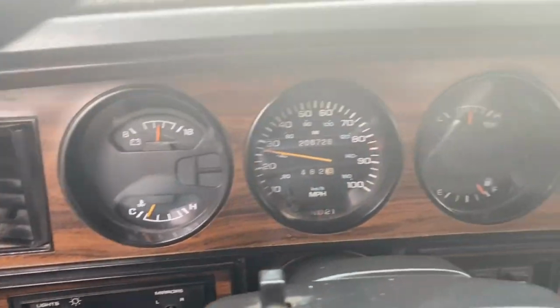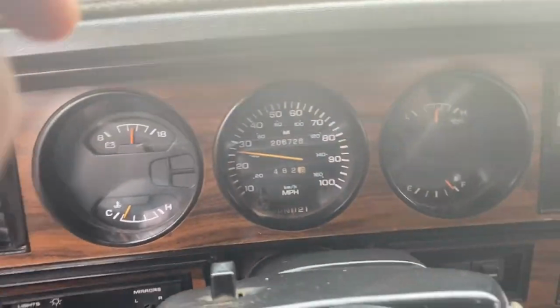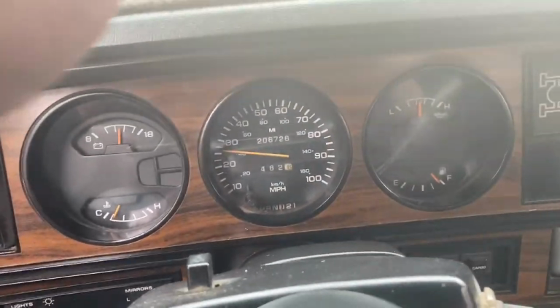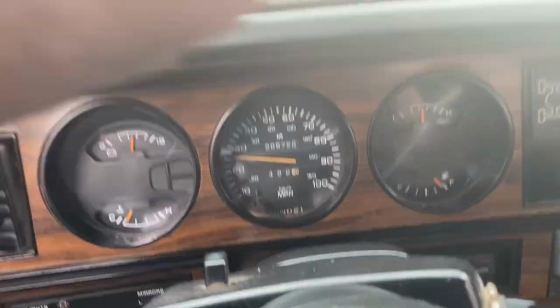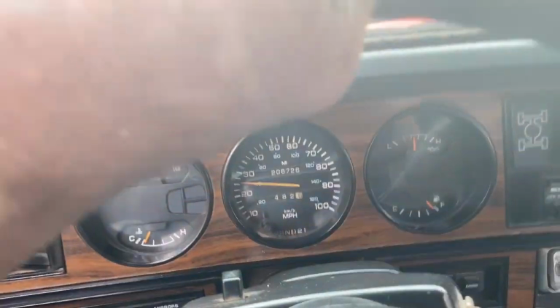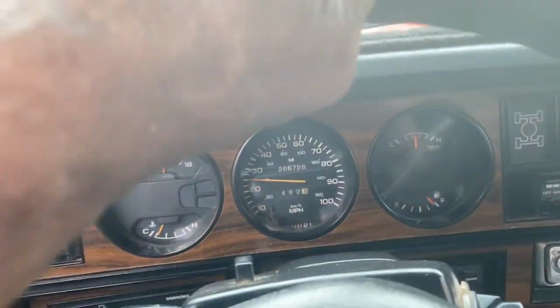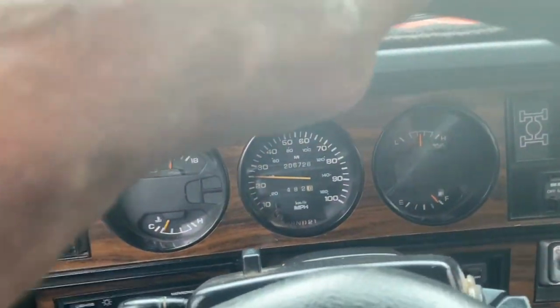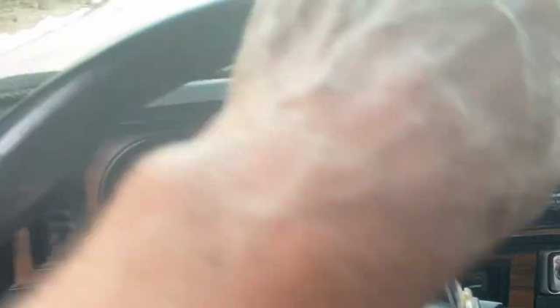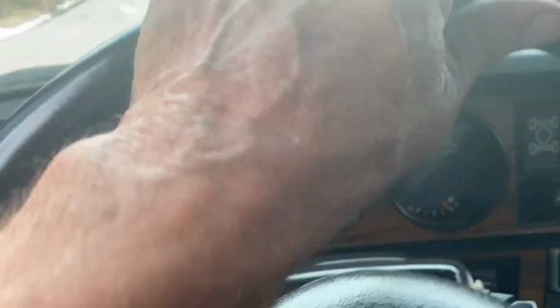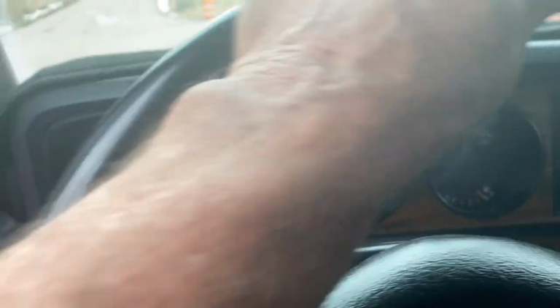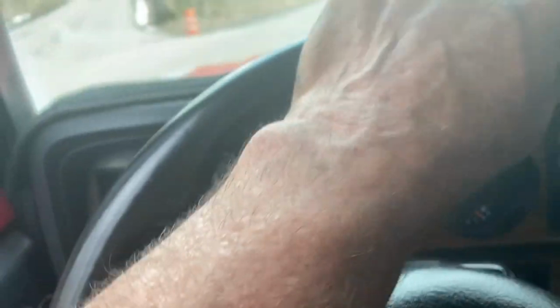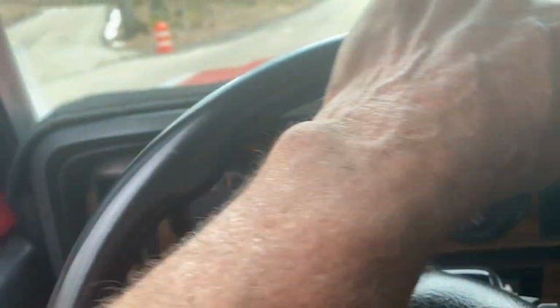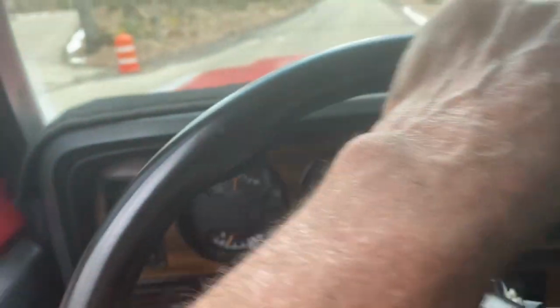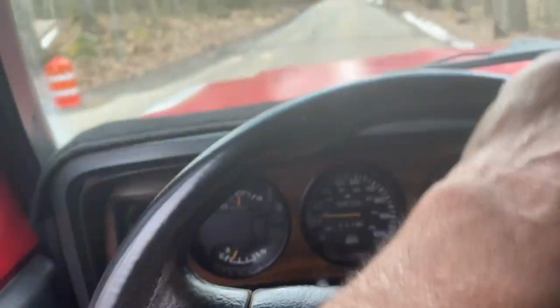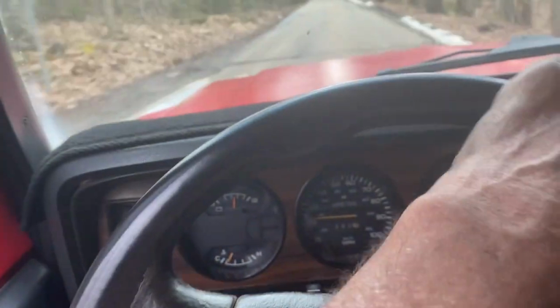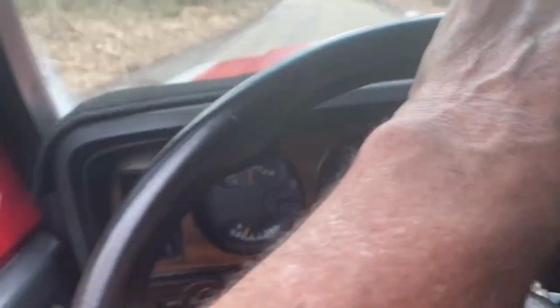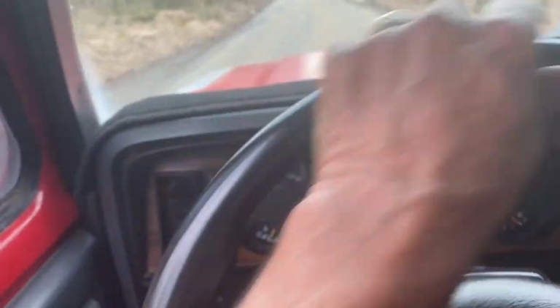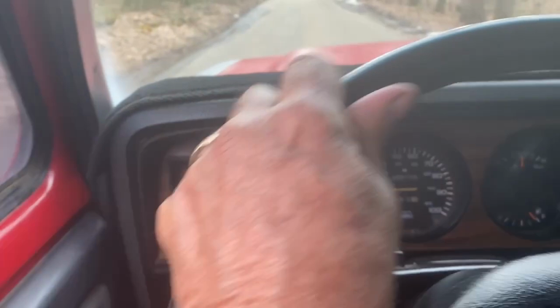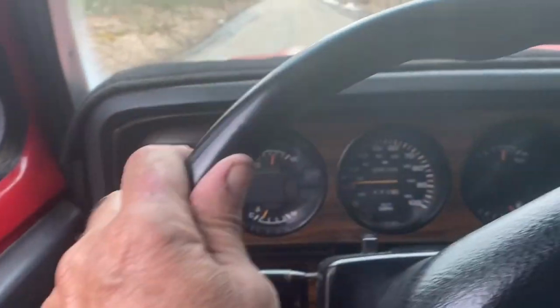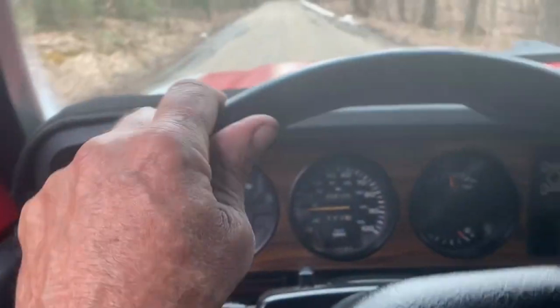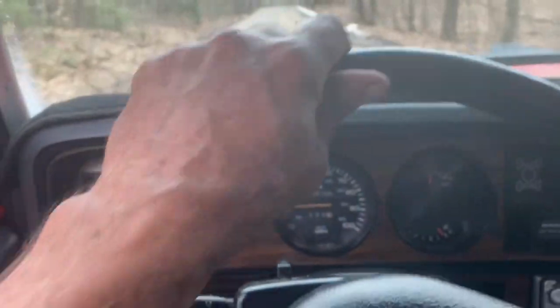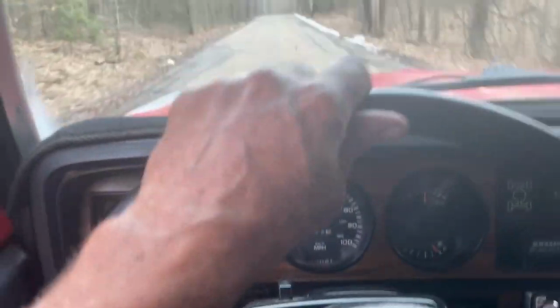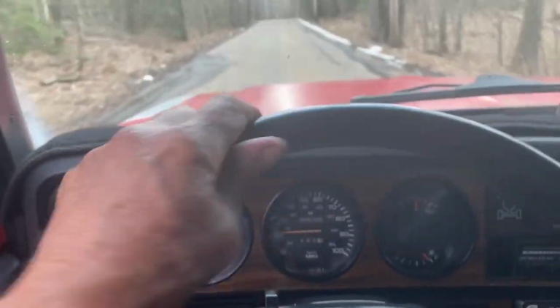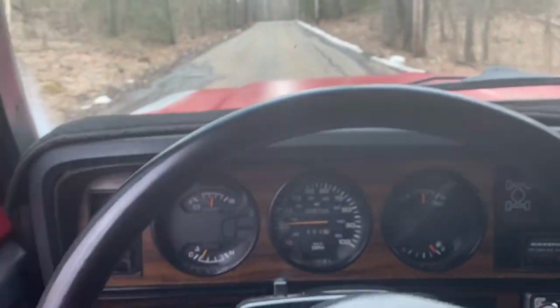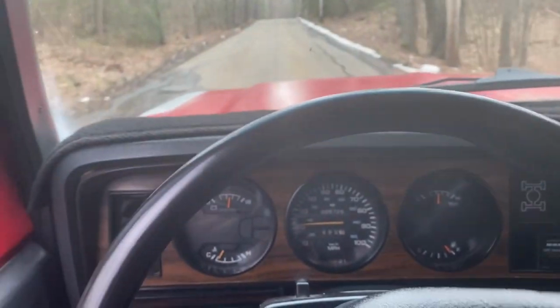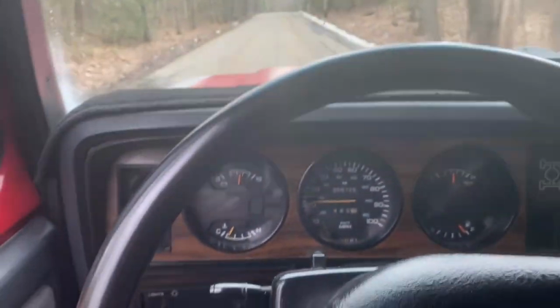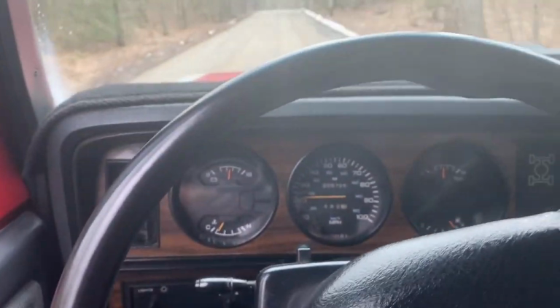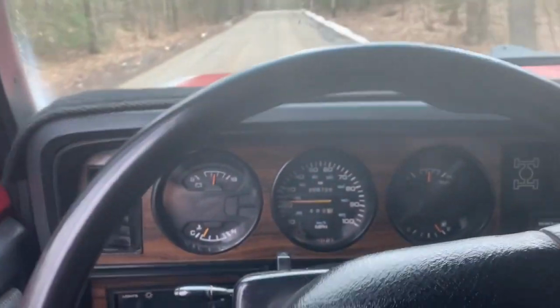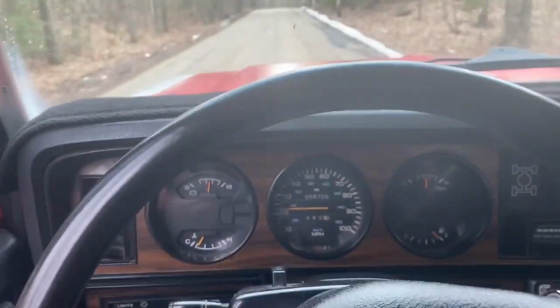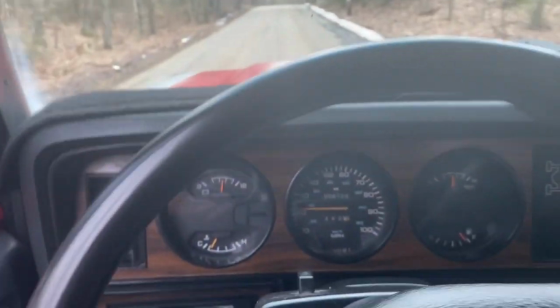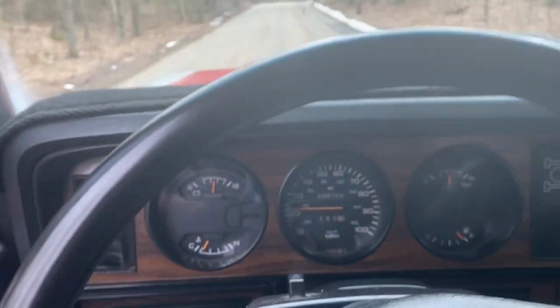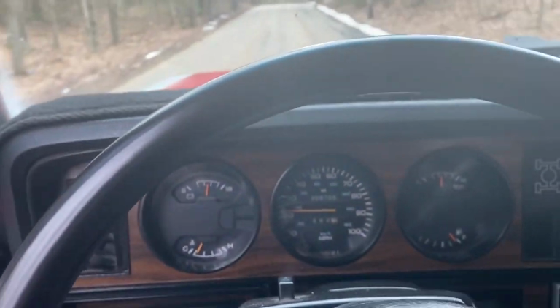The air conditioning, everything works. The directionals, the high and low beam, all the gauges.